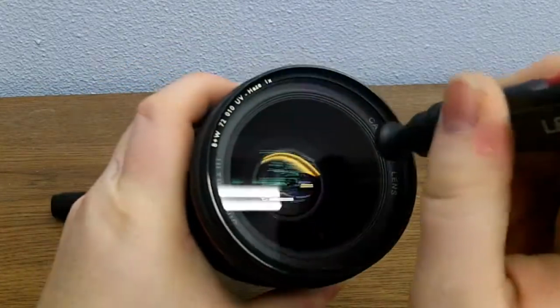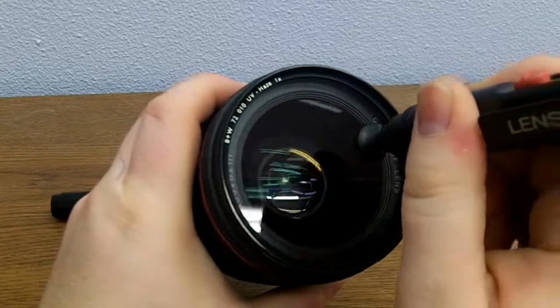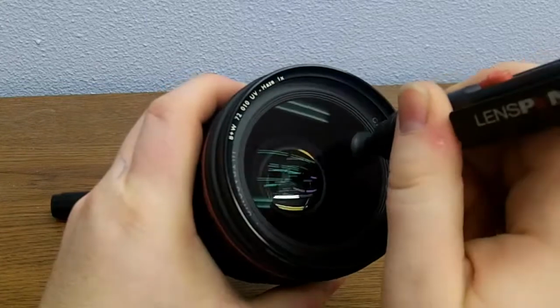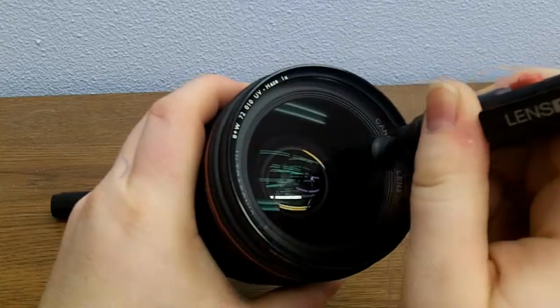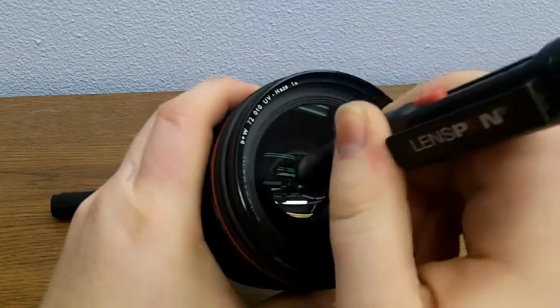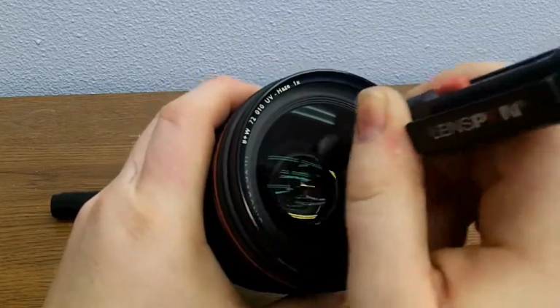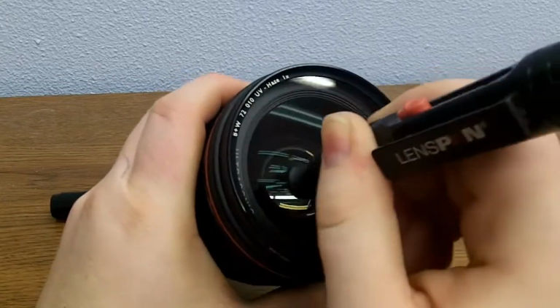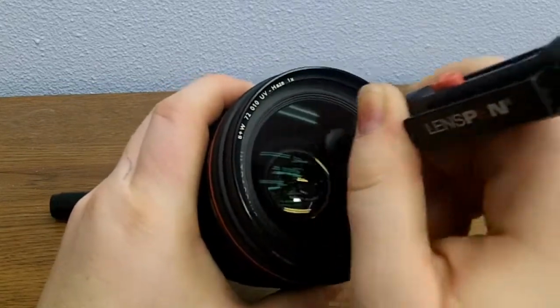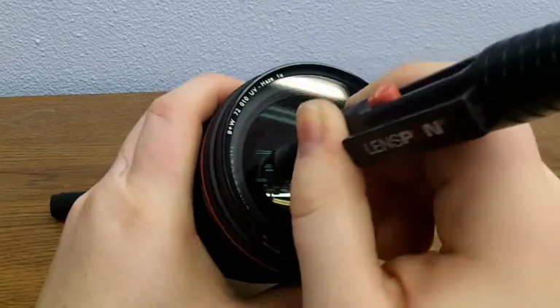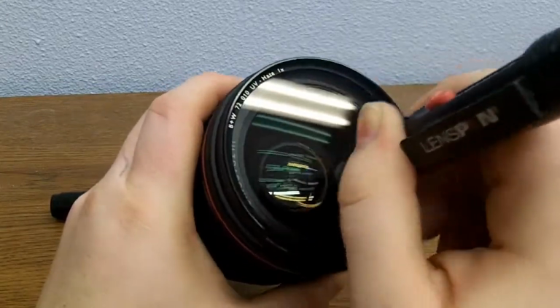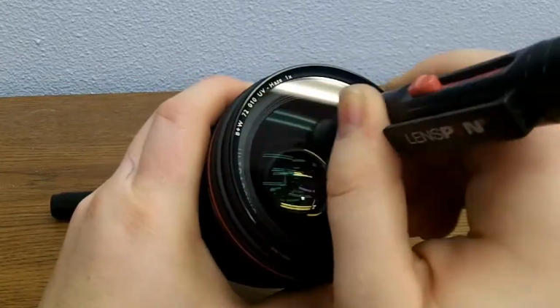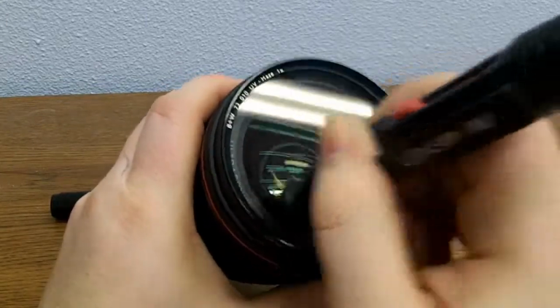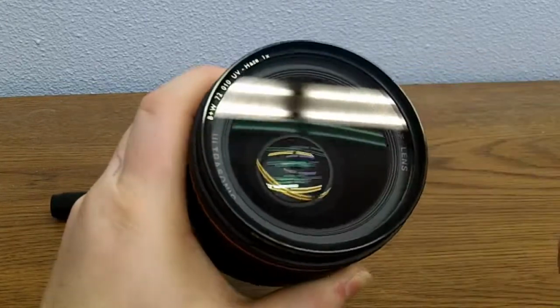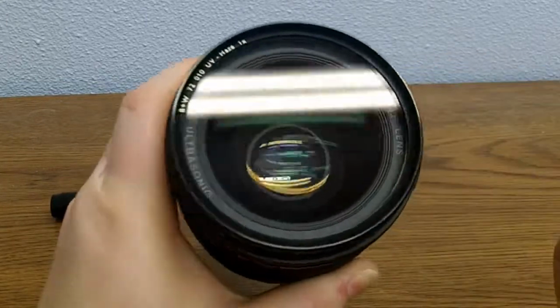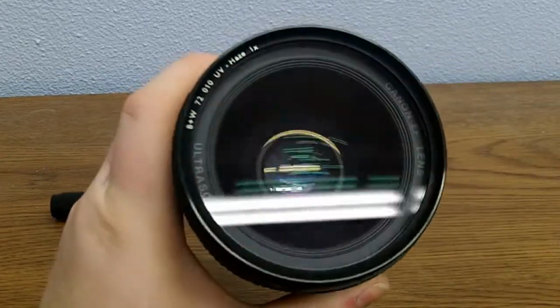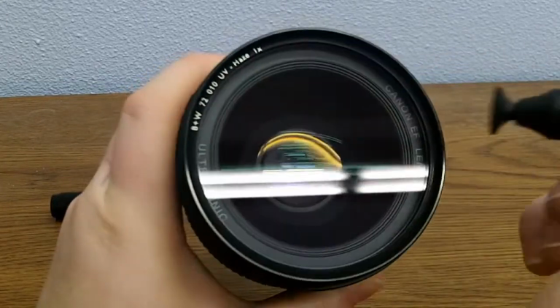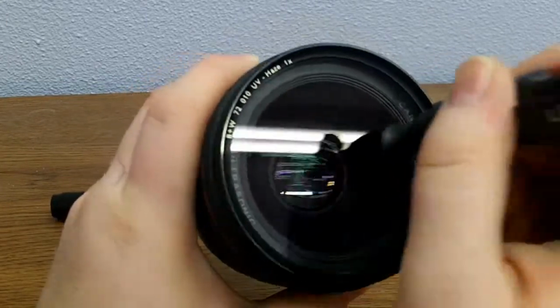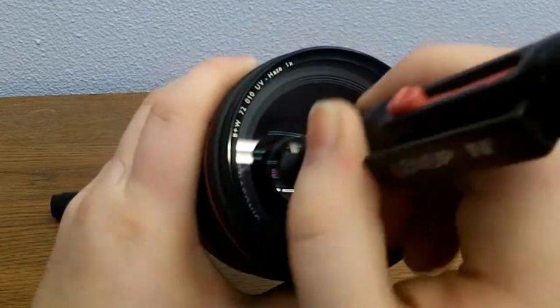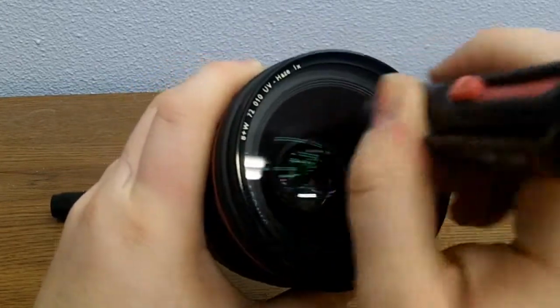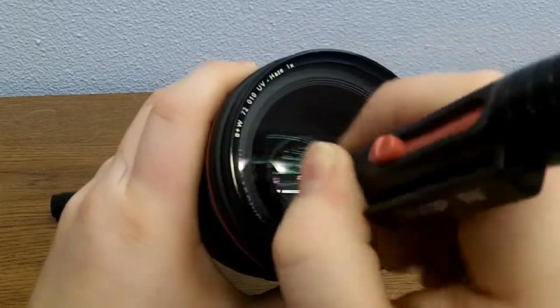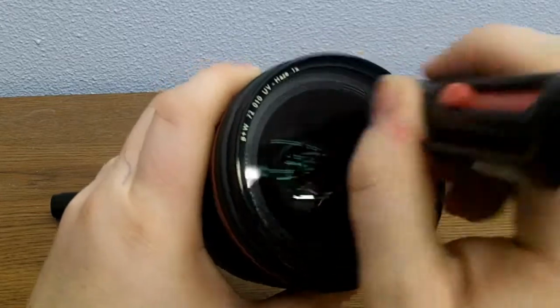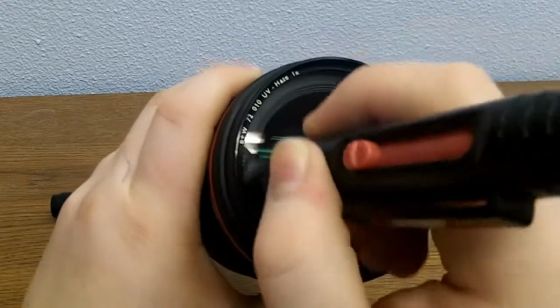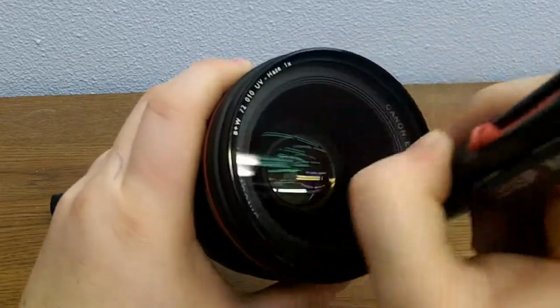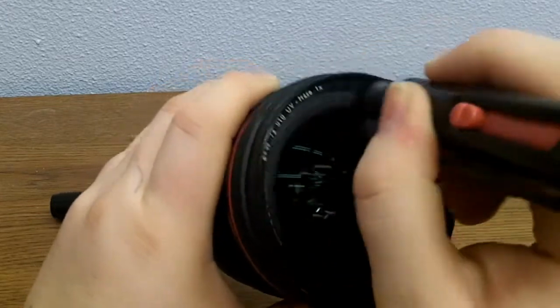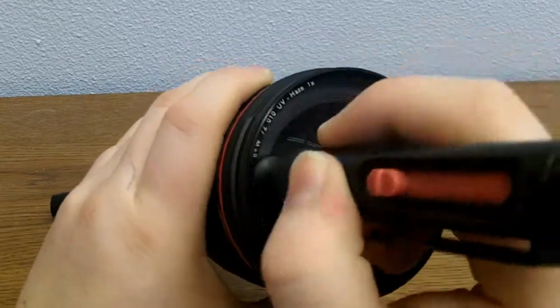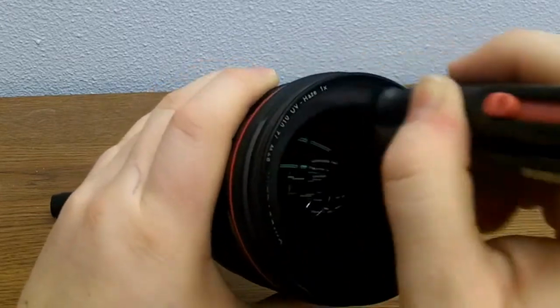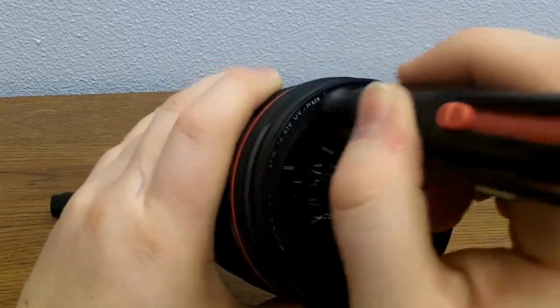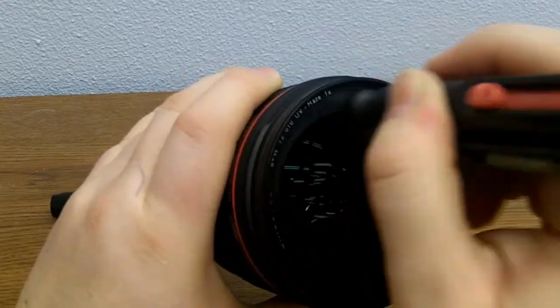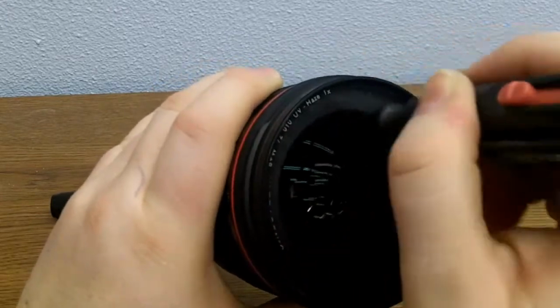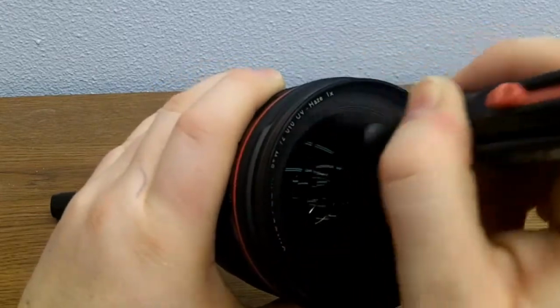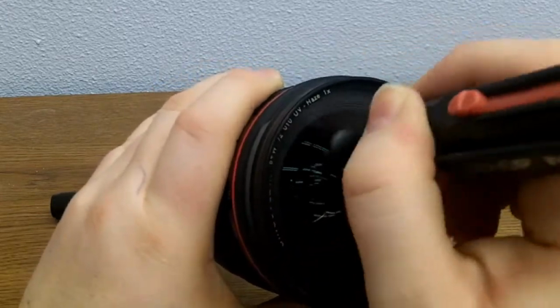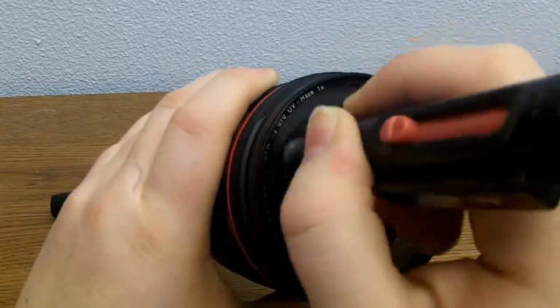So here, there's a fingerprint, and it takes maybe five seconds to get the fingerprint off.